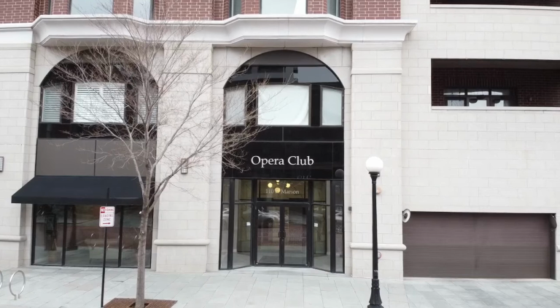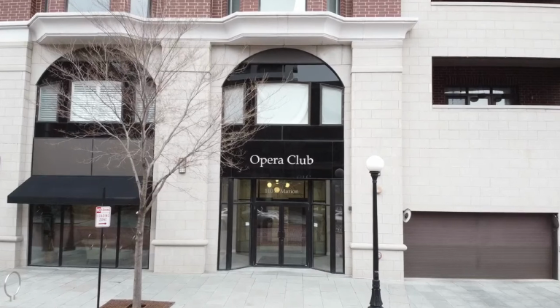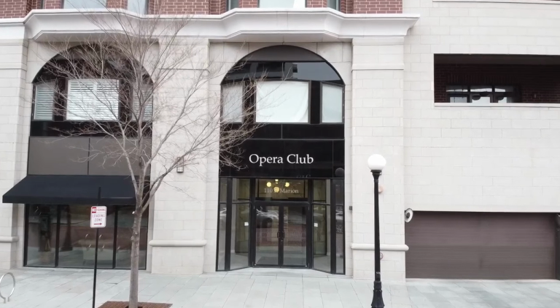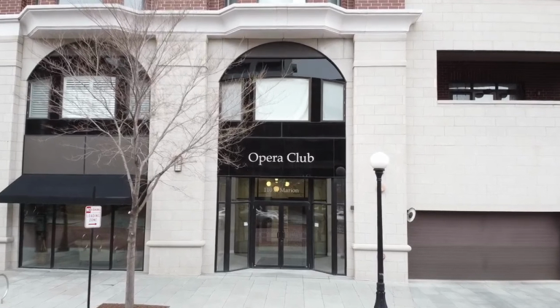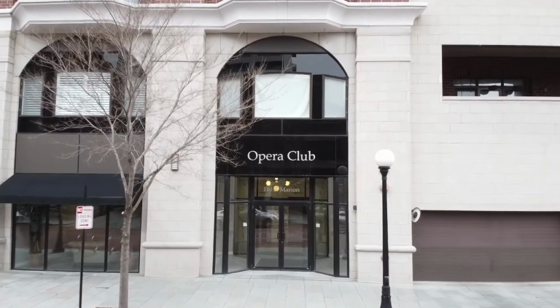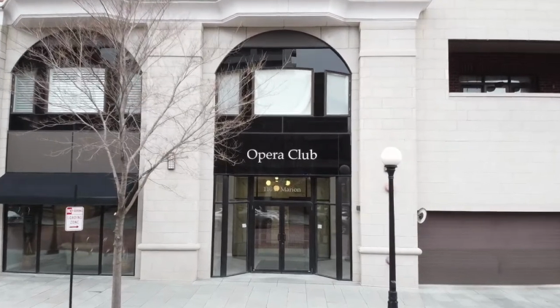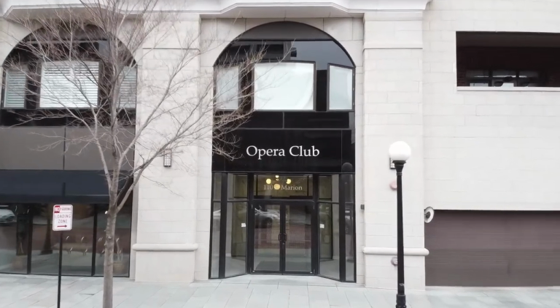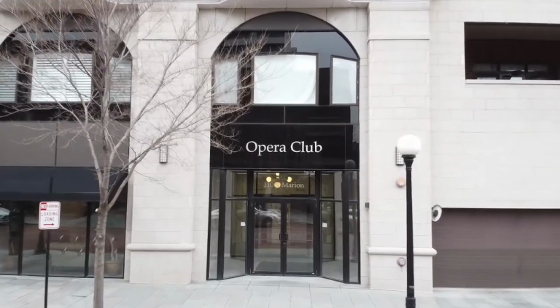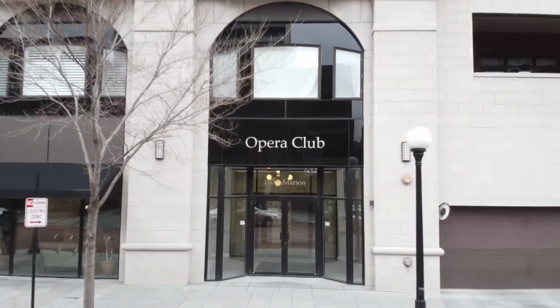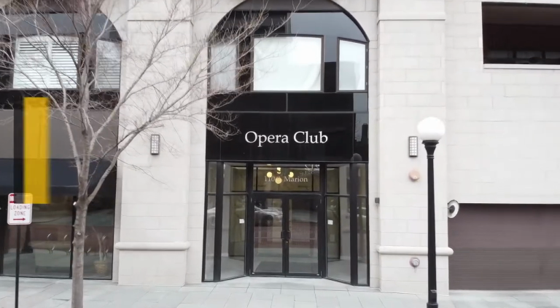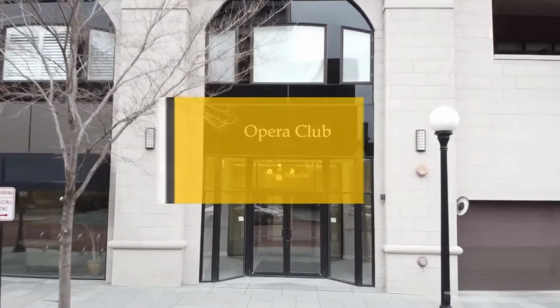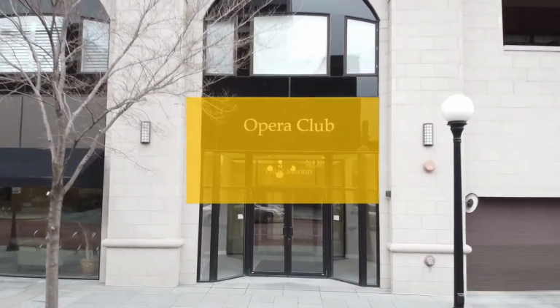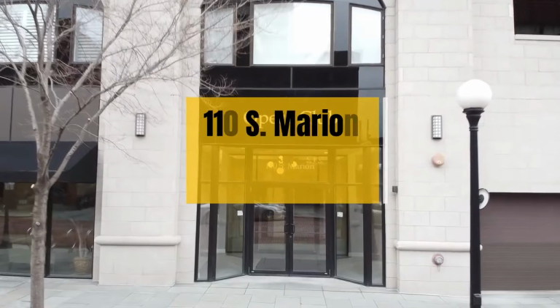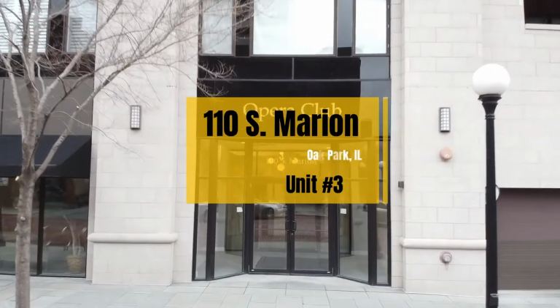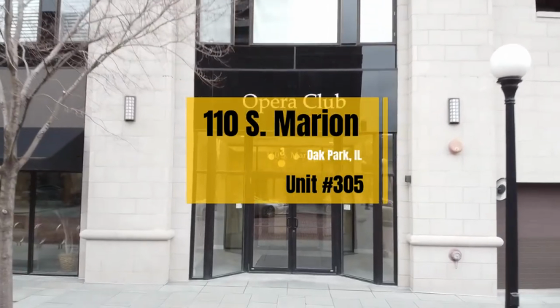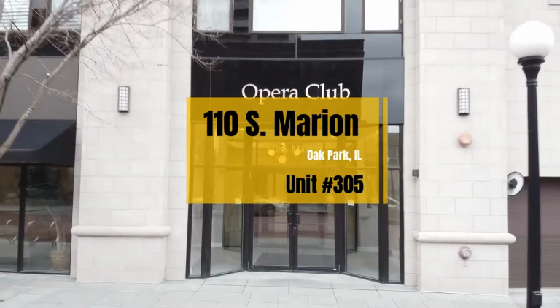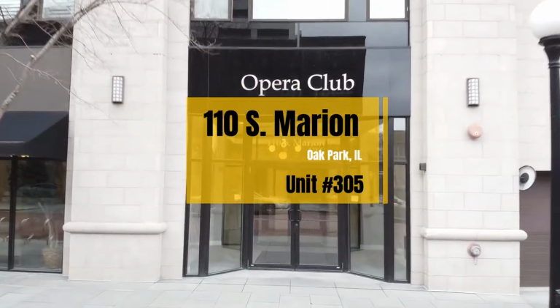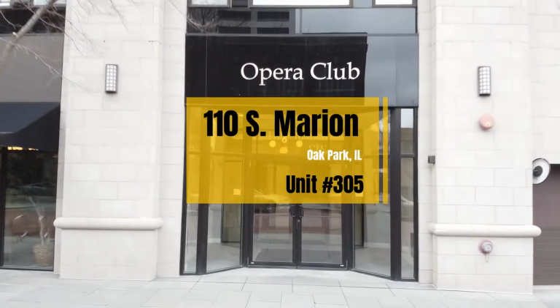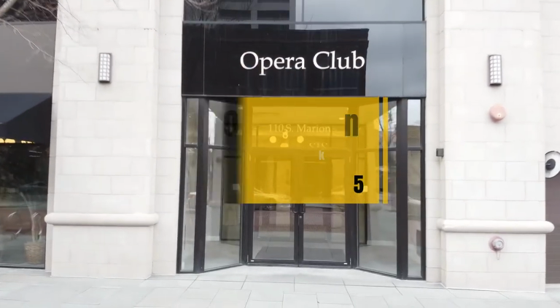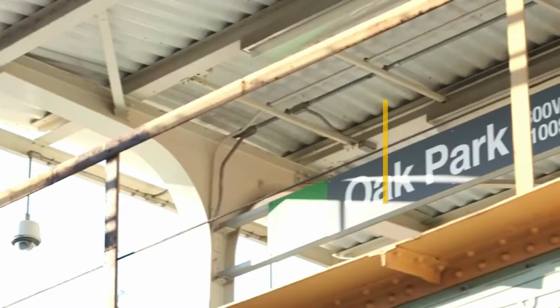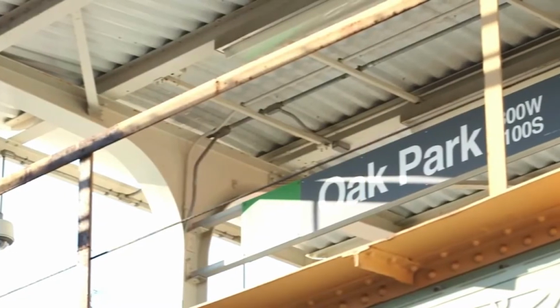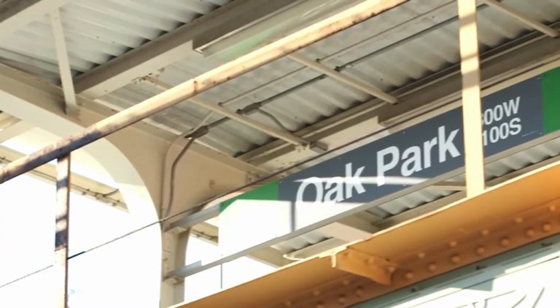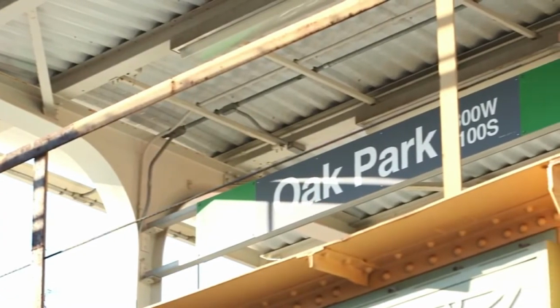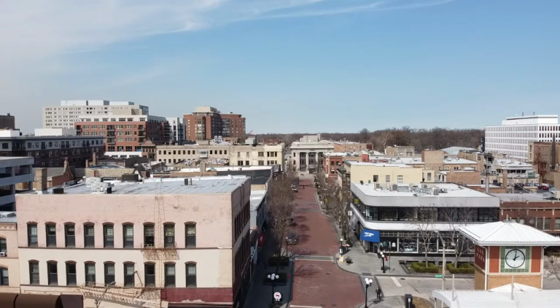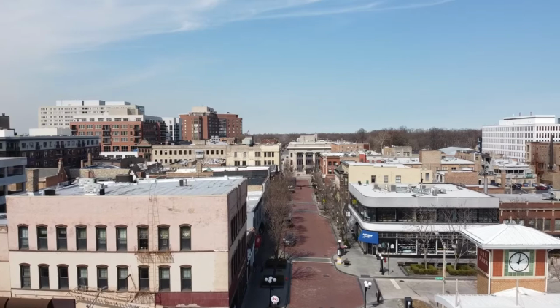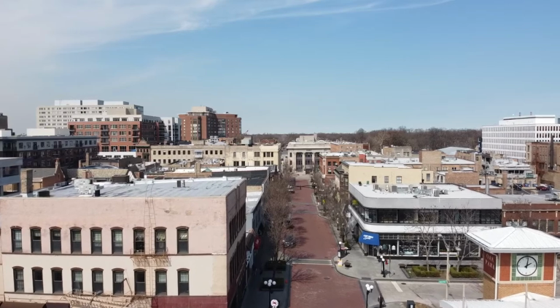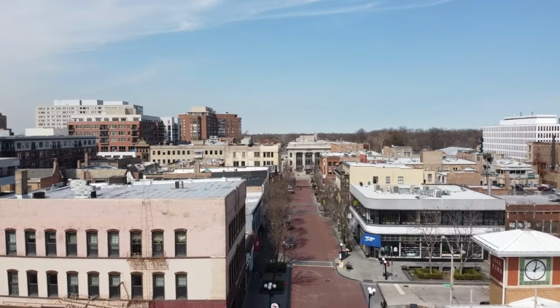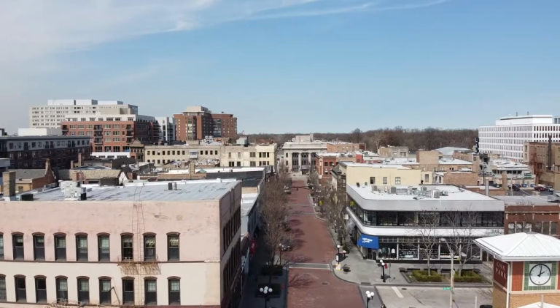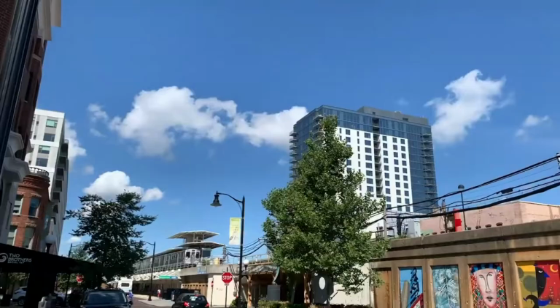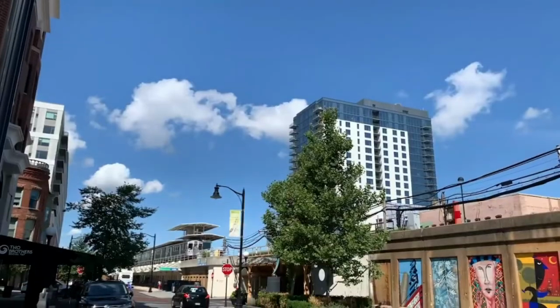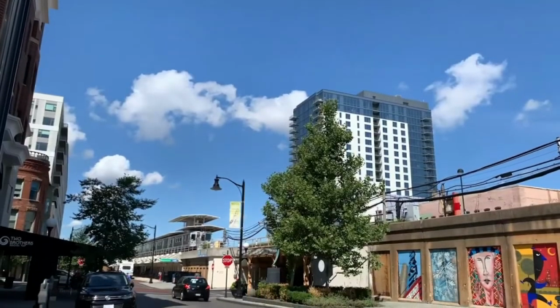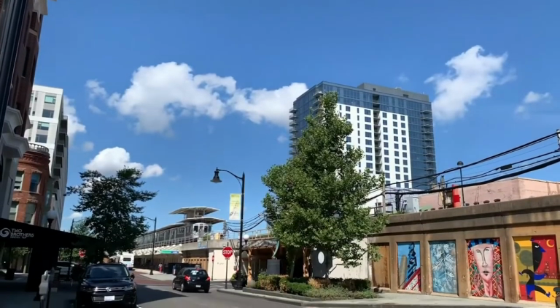The Oak Park Opera Club. This premier building is one of the most sought-out locations within the Oak Park area. It is located steps from the Green Line as well as the Metro, taking you into the city in less than 15 minutes.